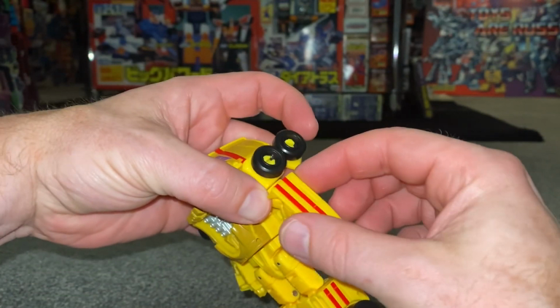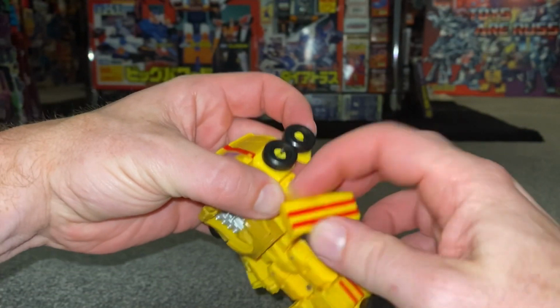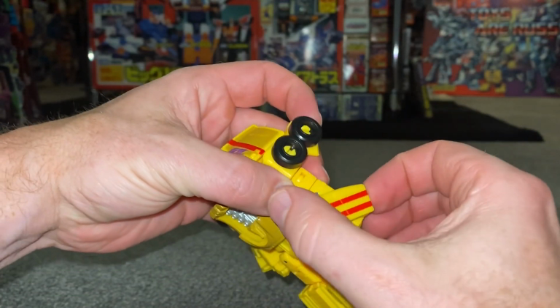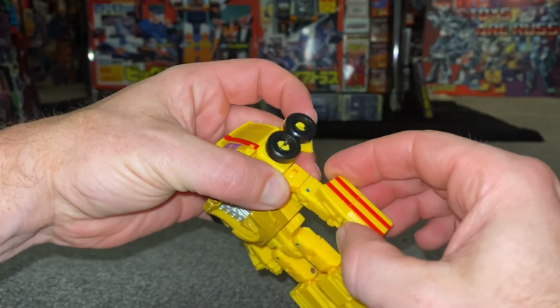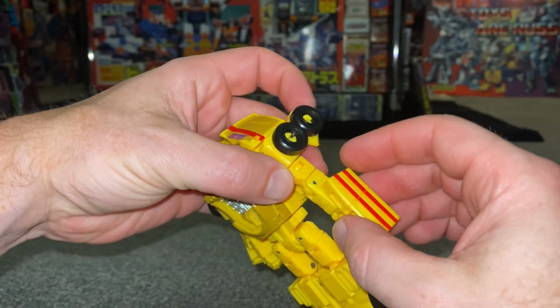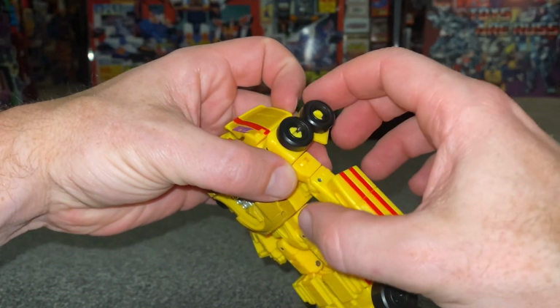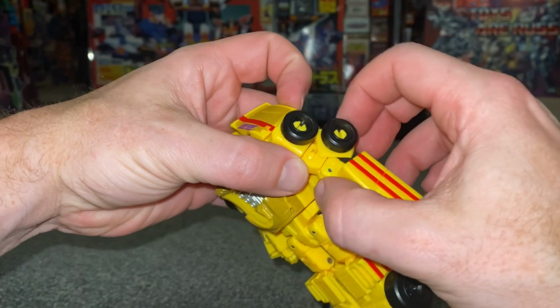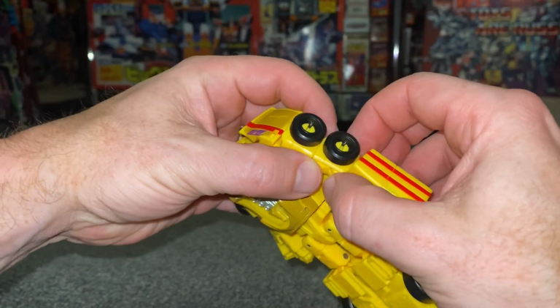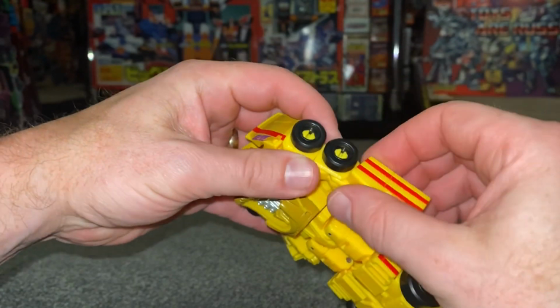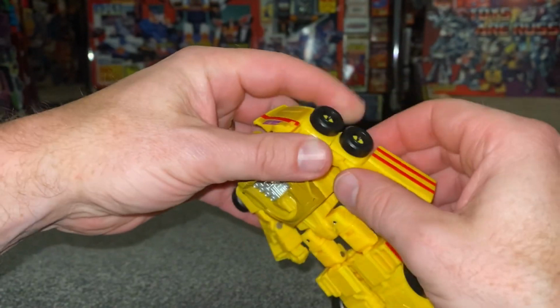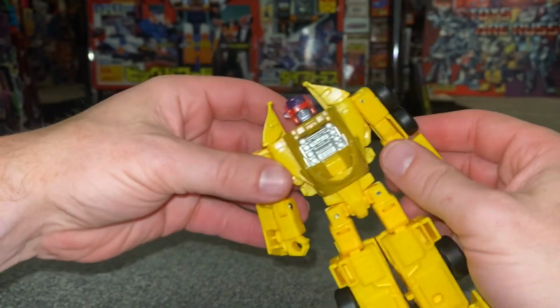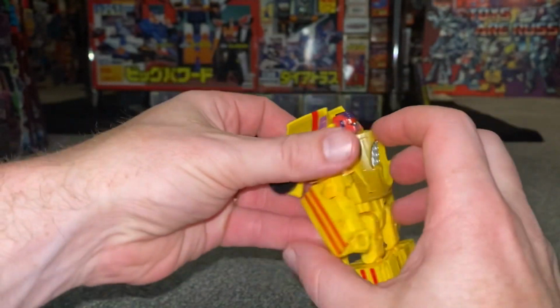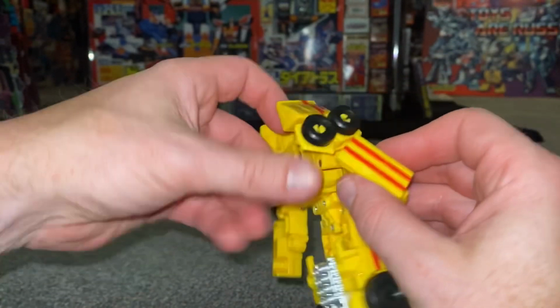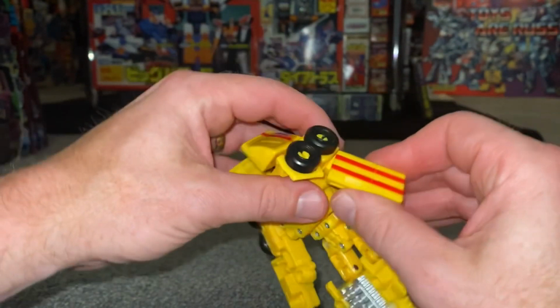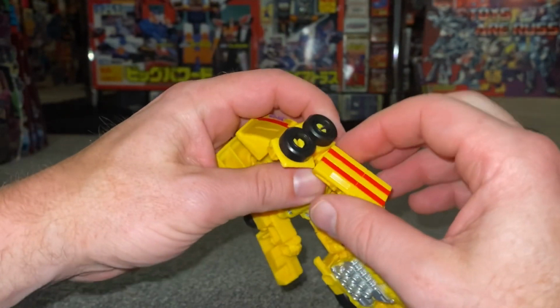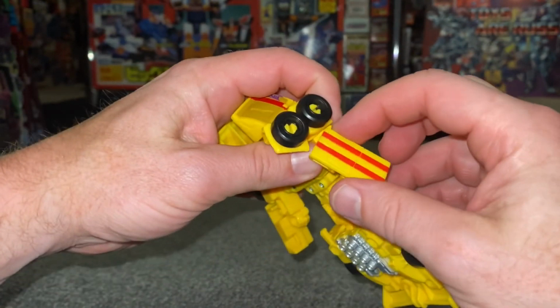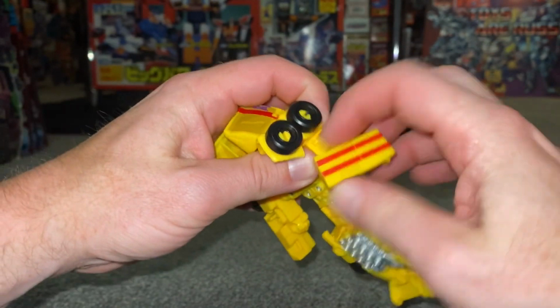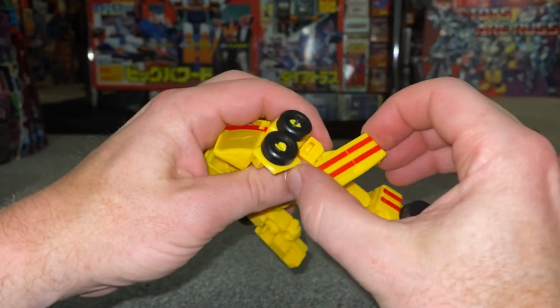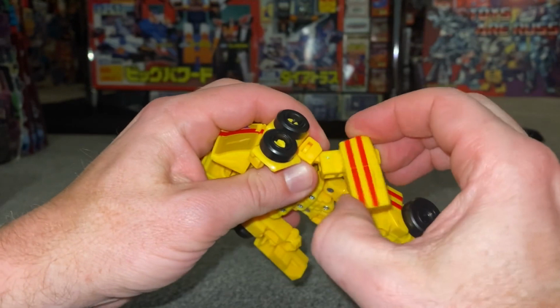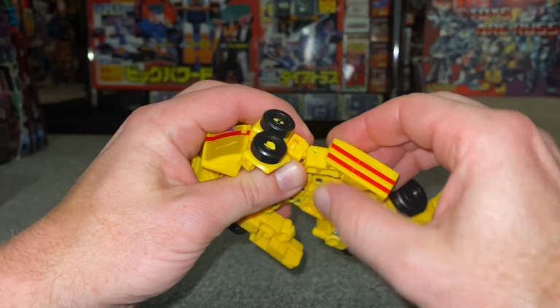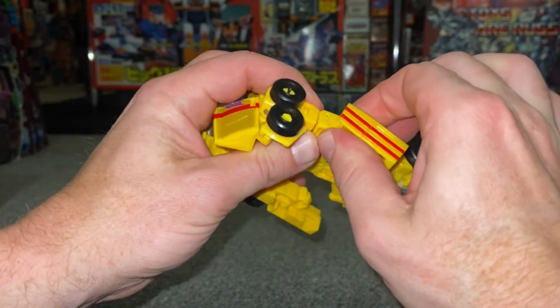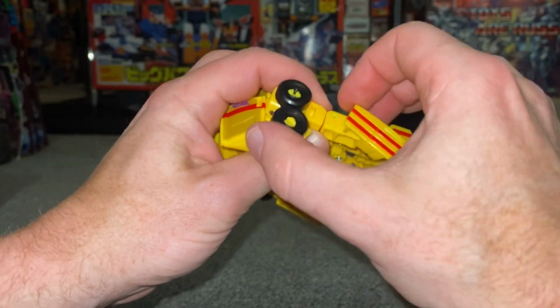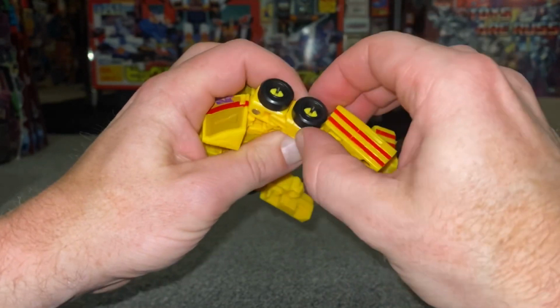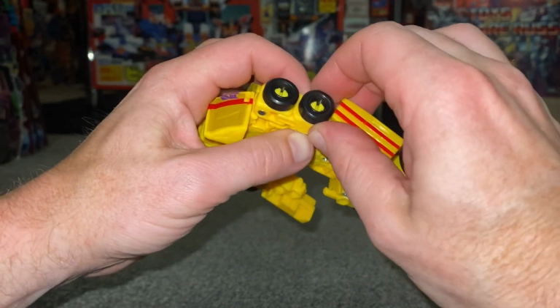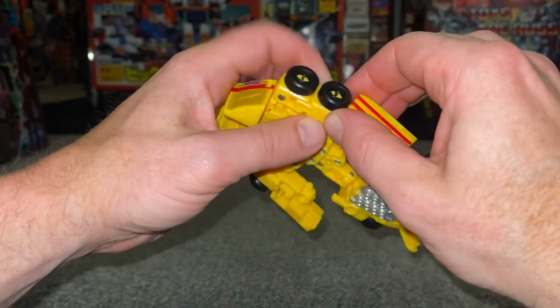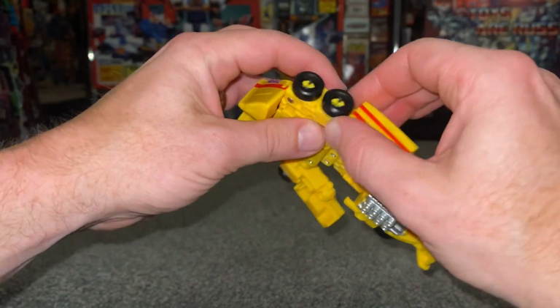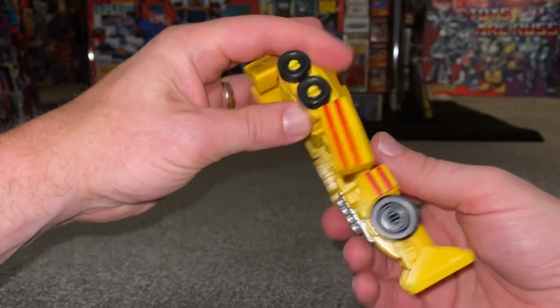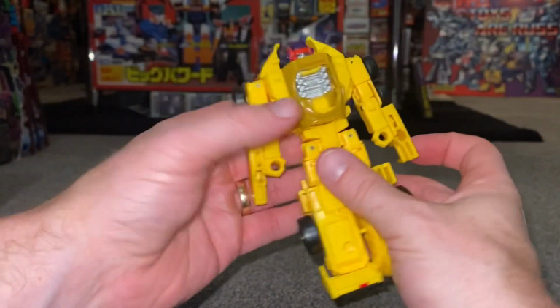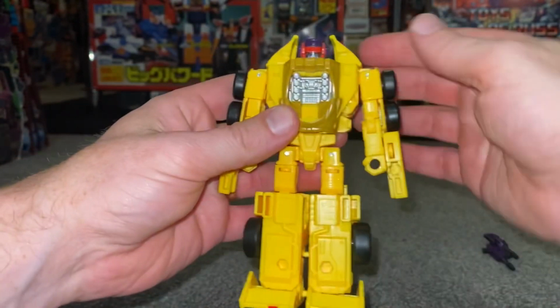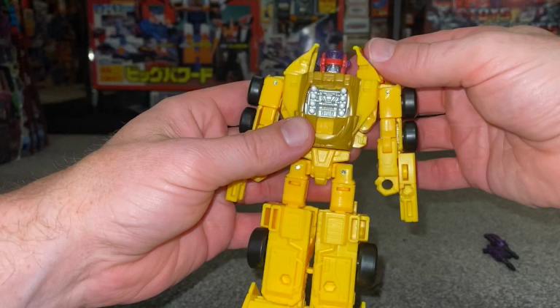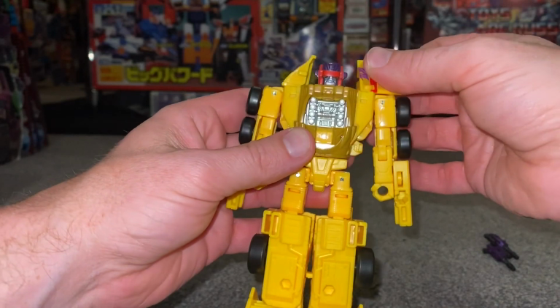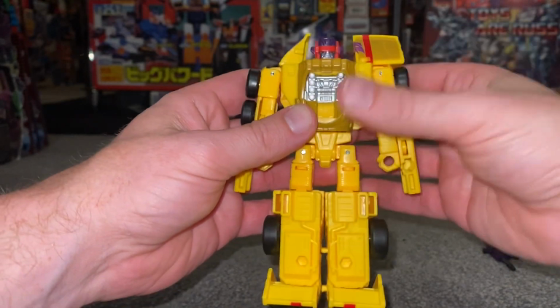We're going to take the forearms - we're going to slide and swing this all the way around and then swing the wheels into position. This is of course going to be the side of the car. We're going to do the same with this side, swing that around and then swing this around as well.